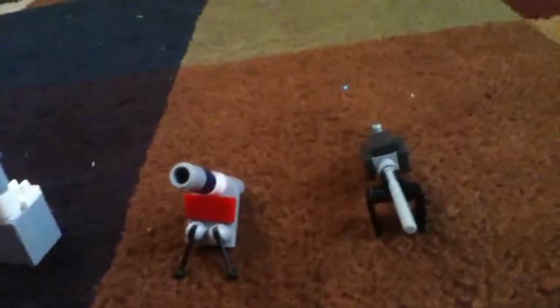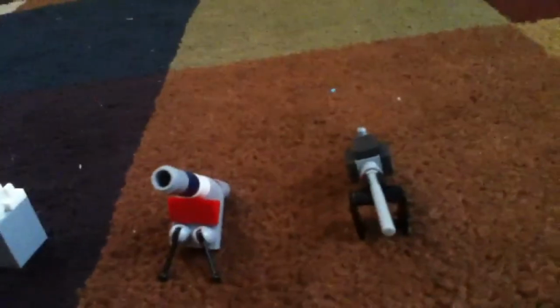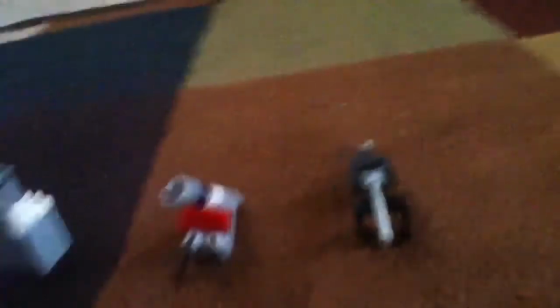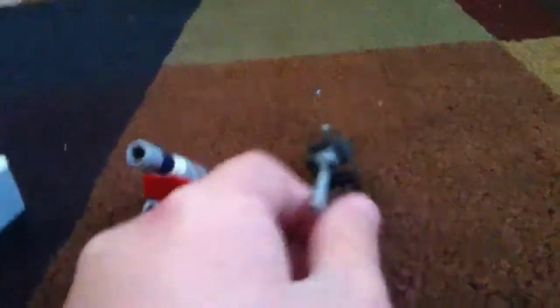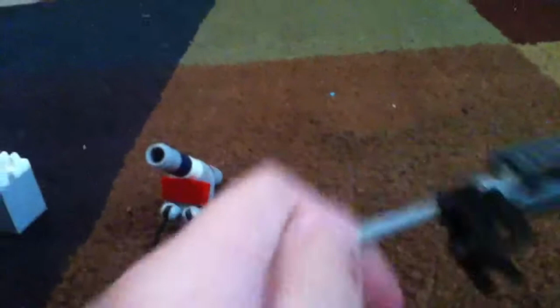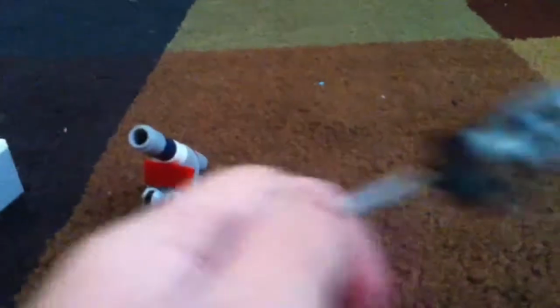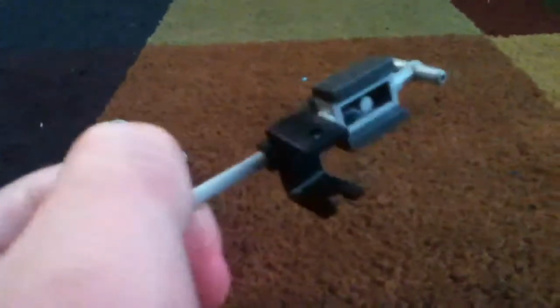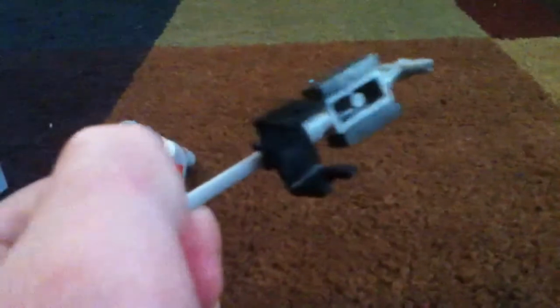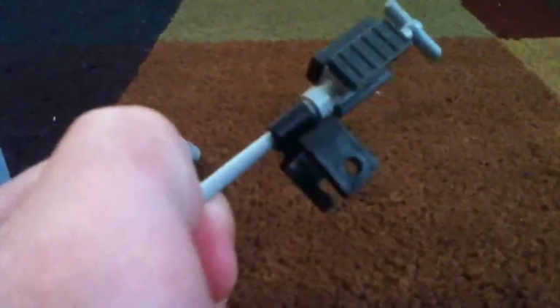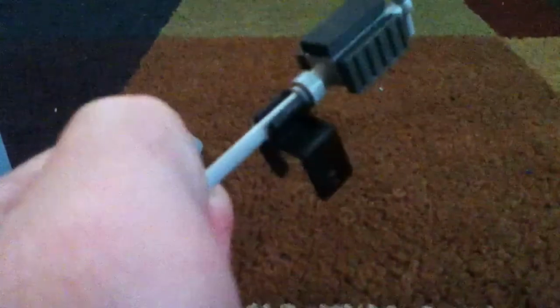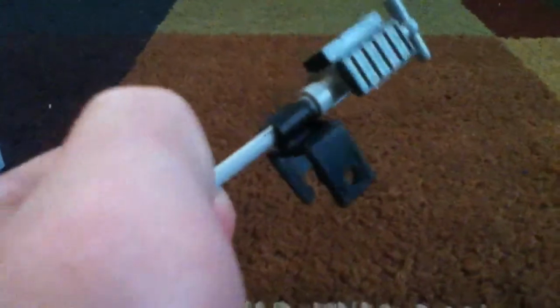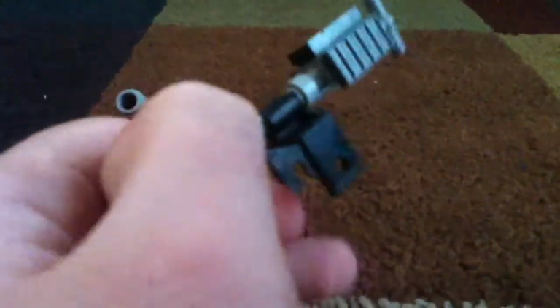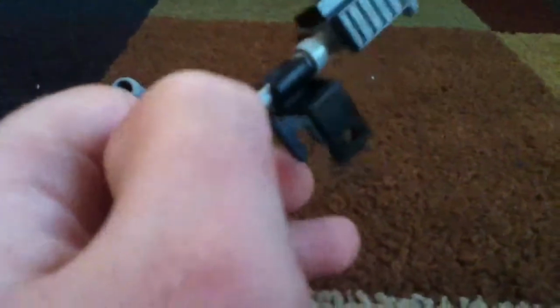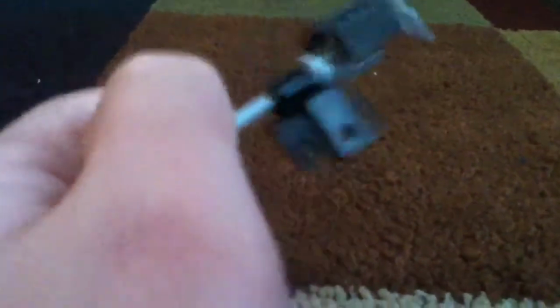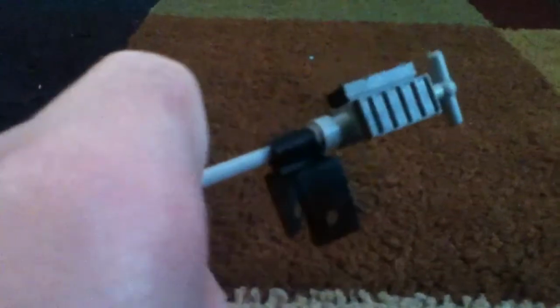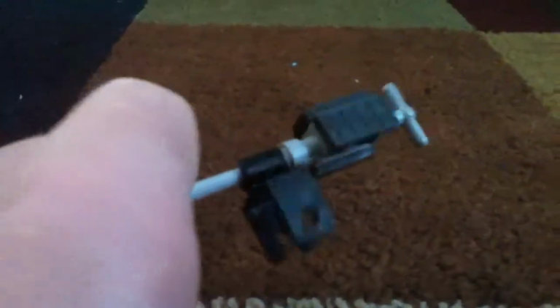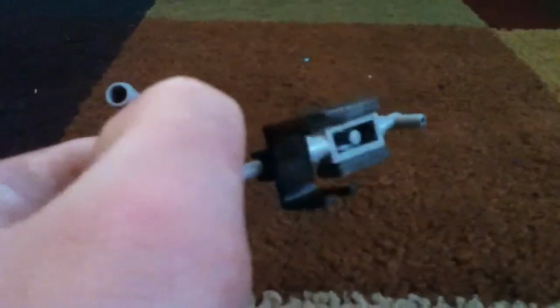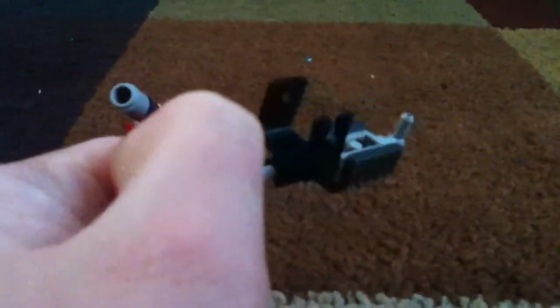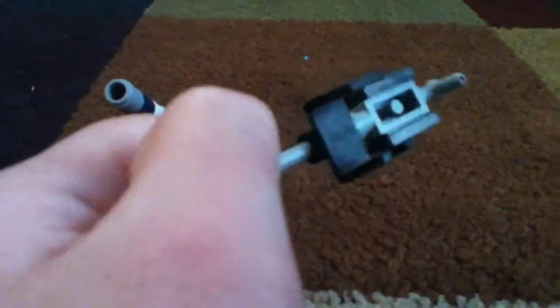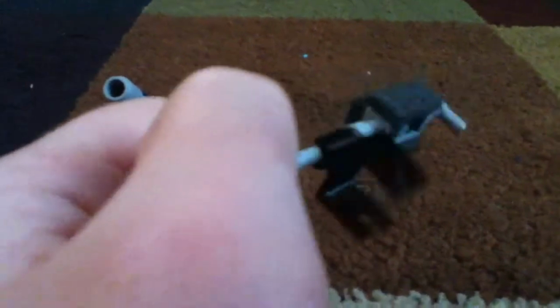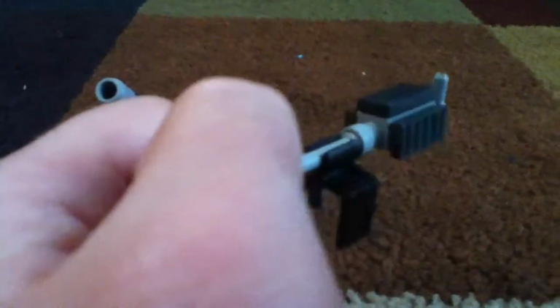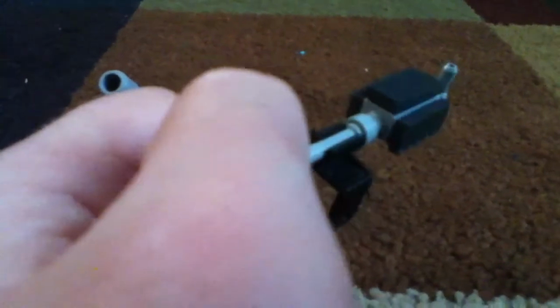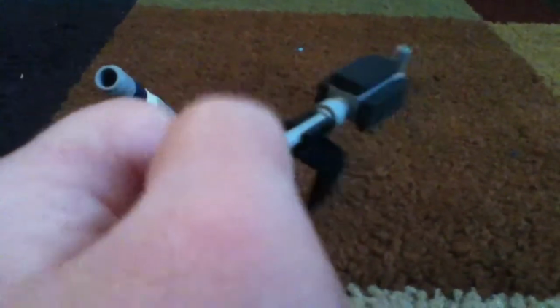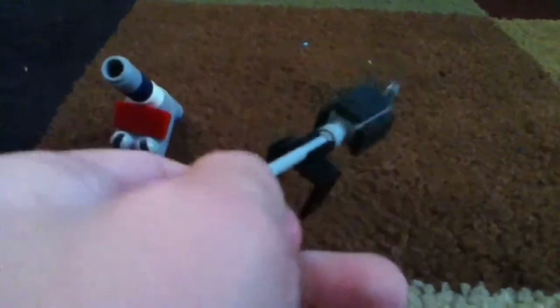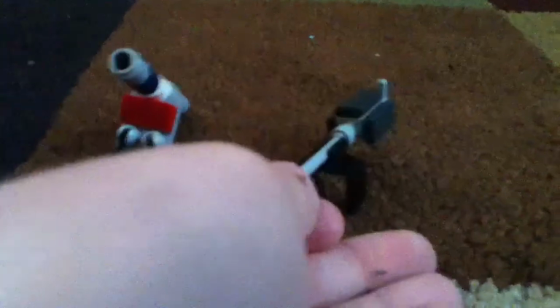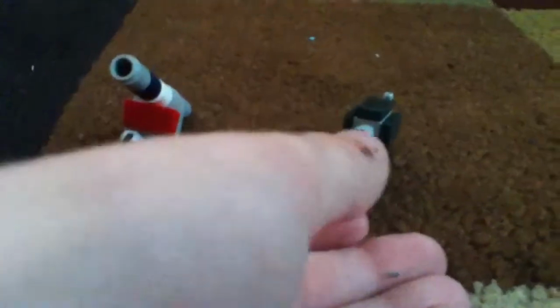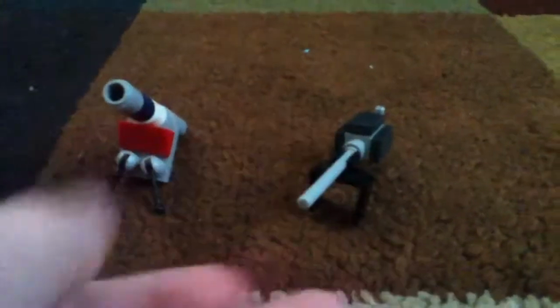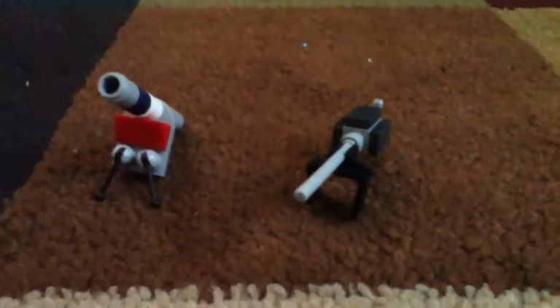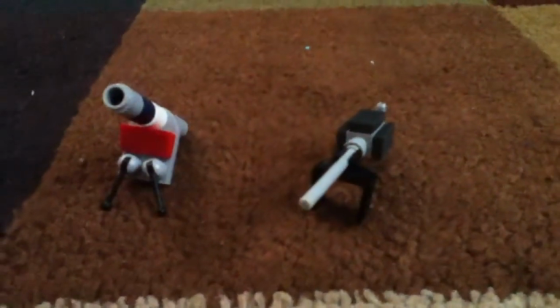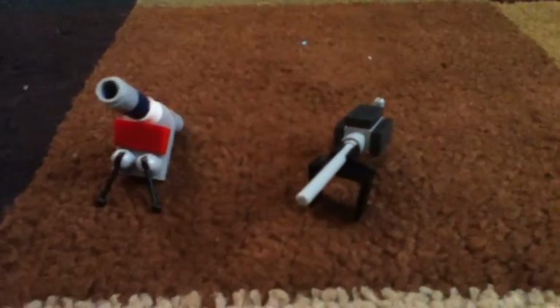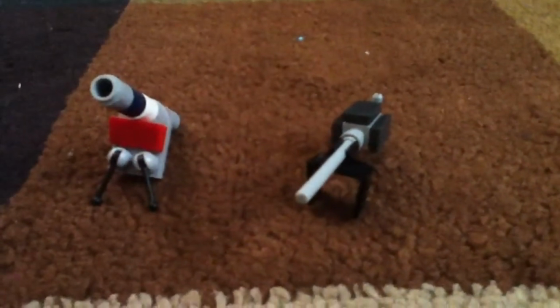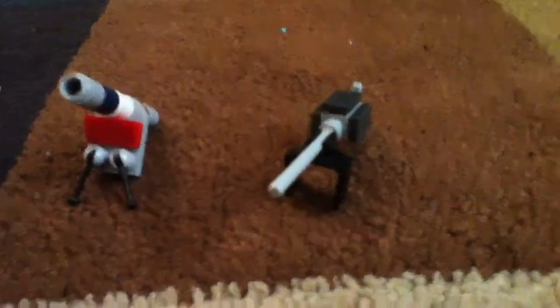First stop, the M1 Browning. I just found this black piece right here and I don't know where it came from. I just found it and then clipped it on and it fit perfectly. So there's the M1 Browning.